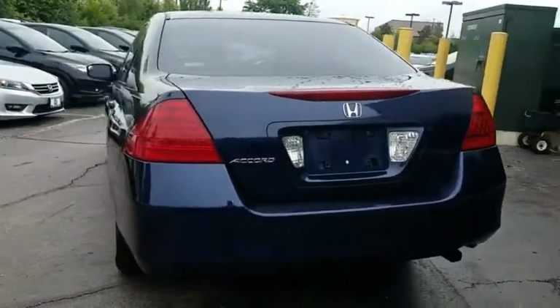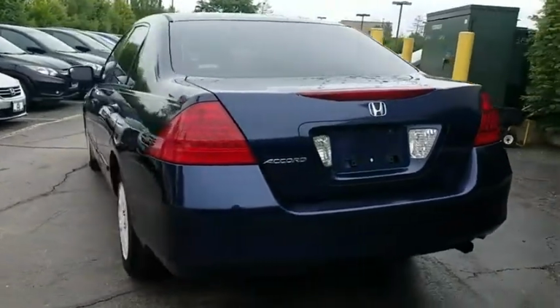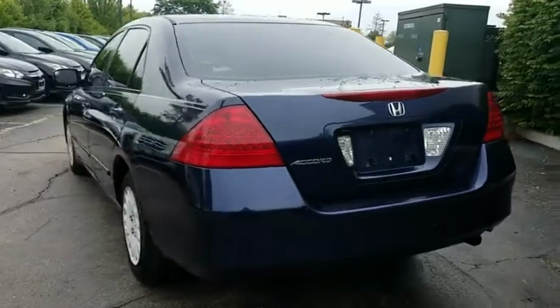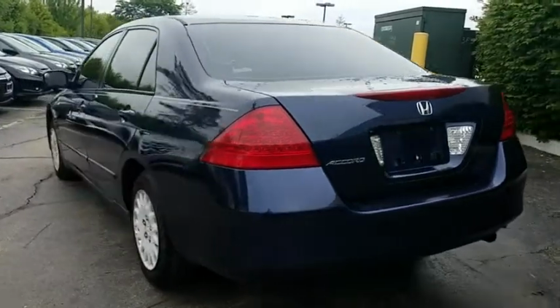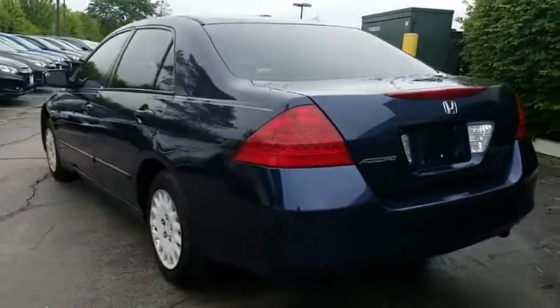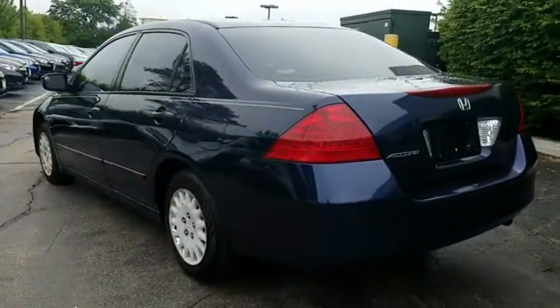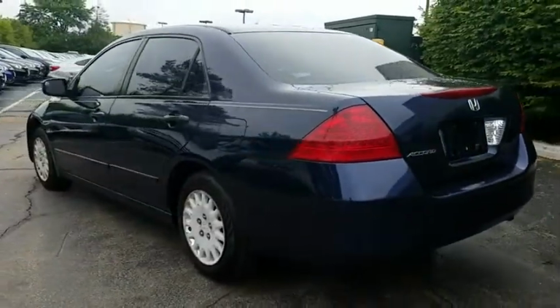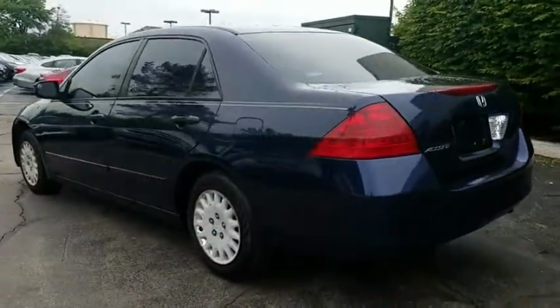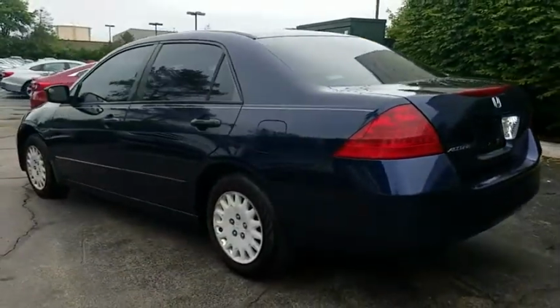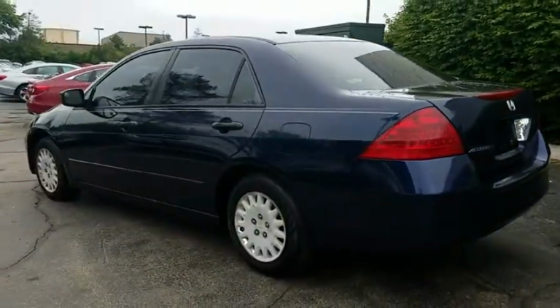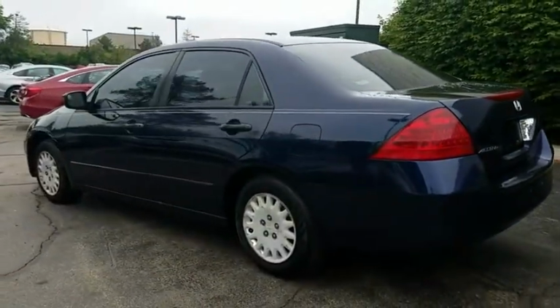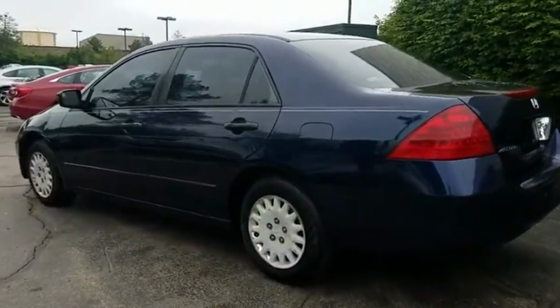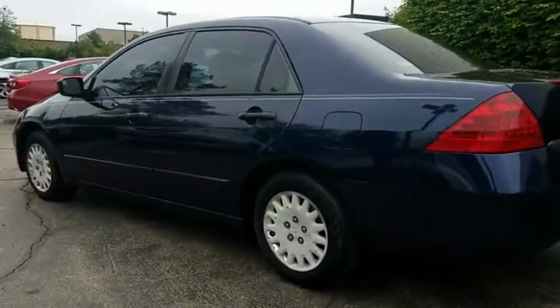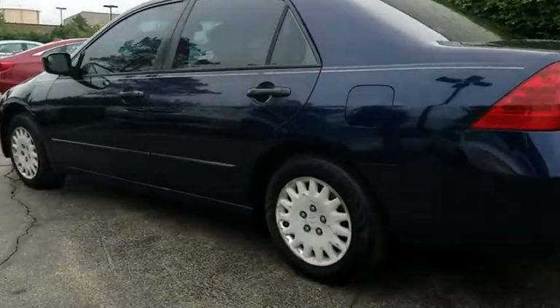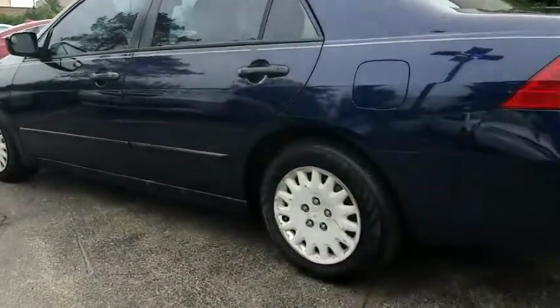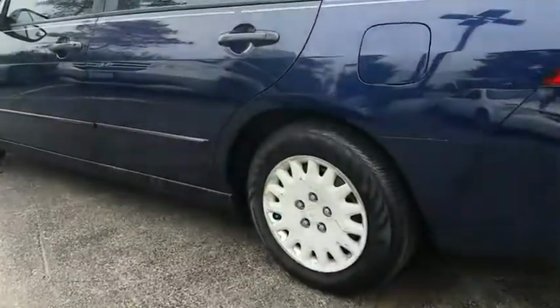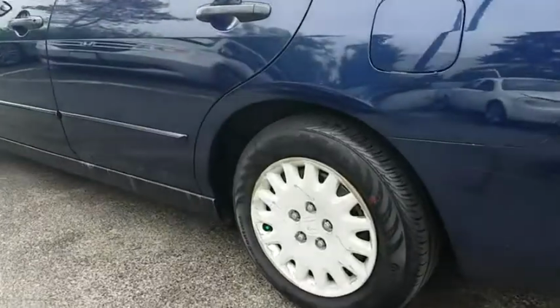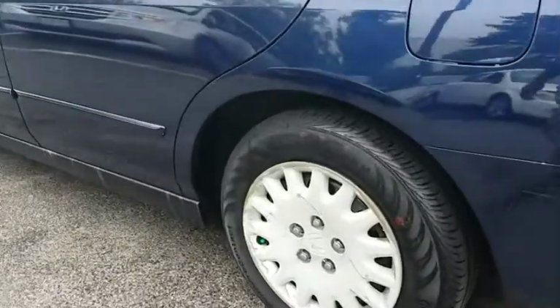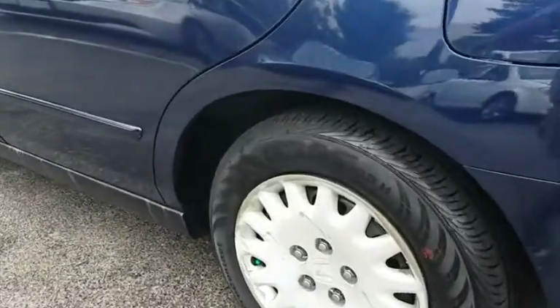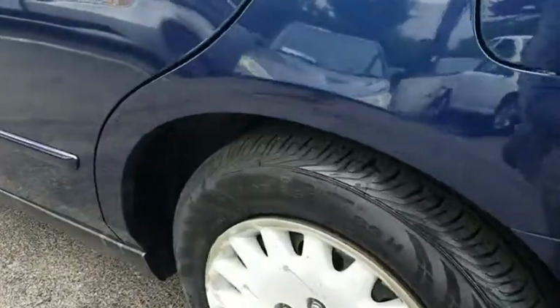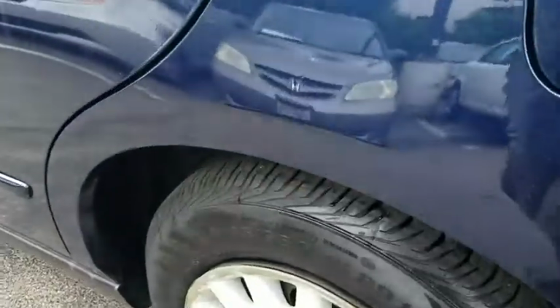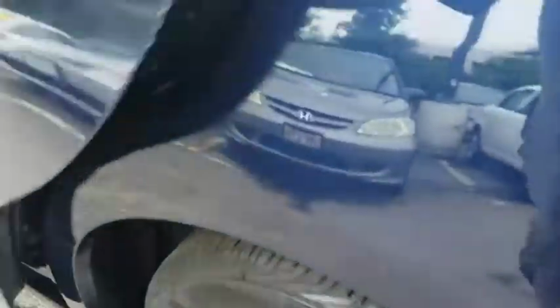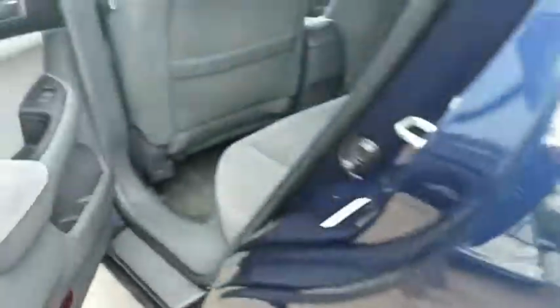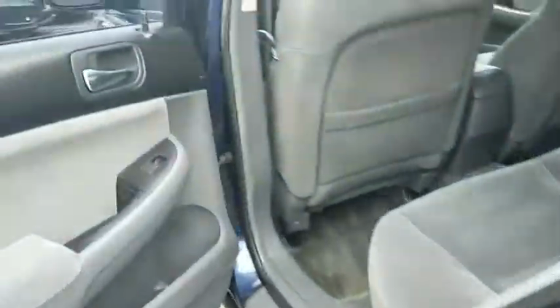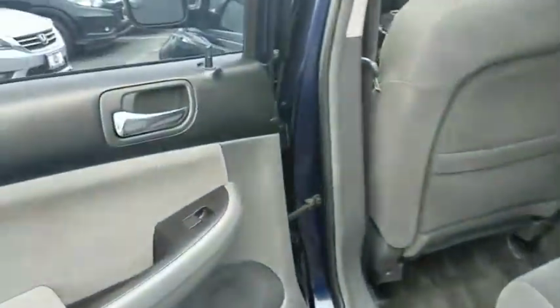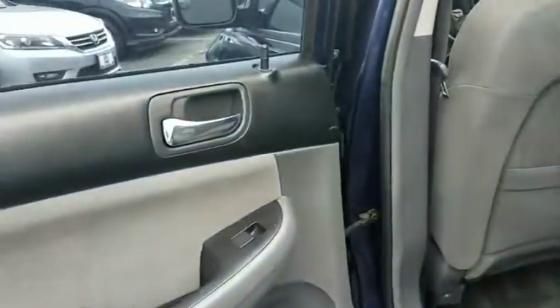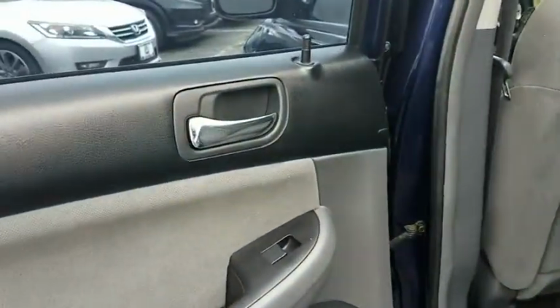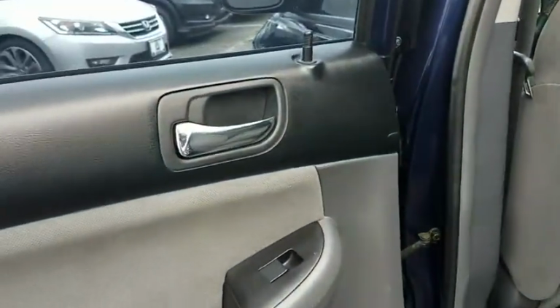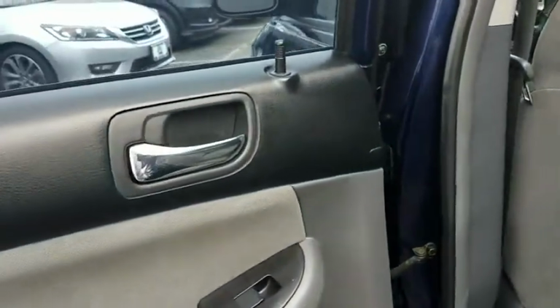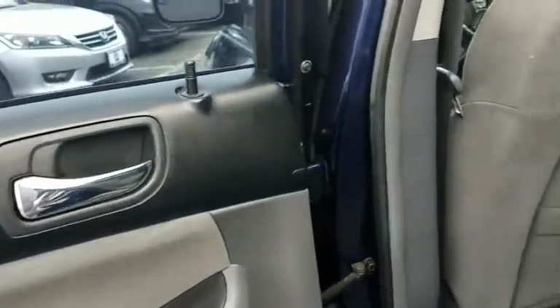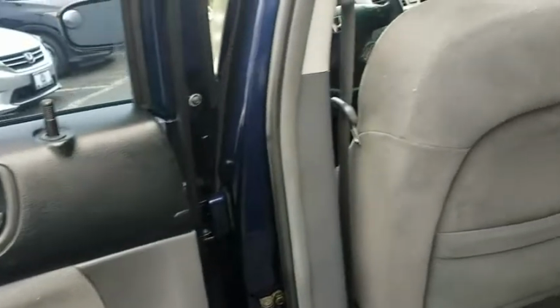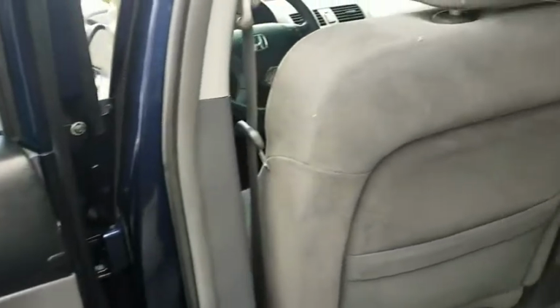Tilt steering wheel. Driver vanity mirror. Front bucket seats. Cloth seat trim. Passenger vanity mirror. Steel wheels. Speed control. Four piece floor mat set. Your new ride is just a phone call away.